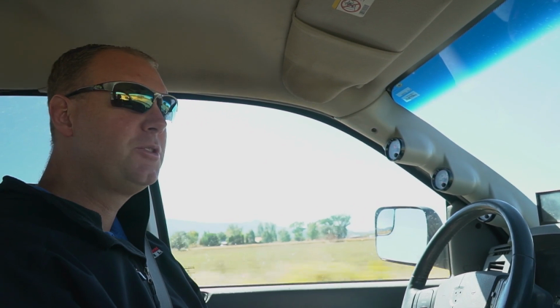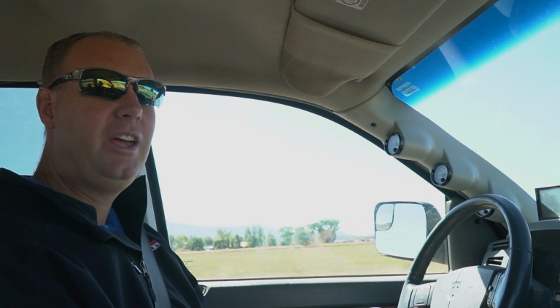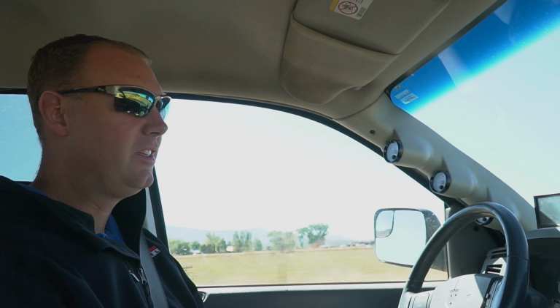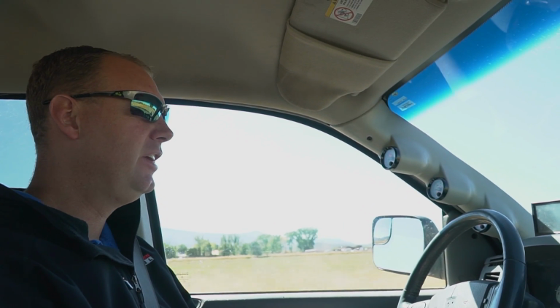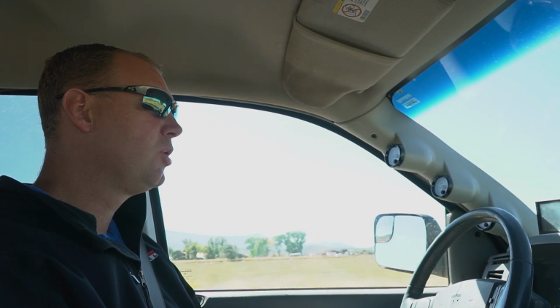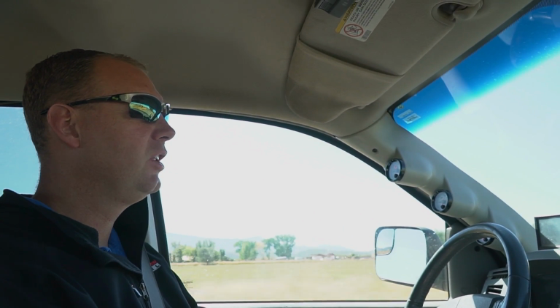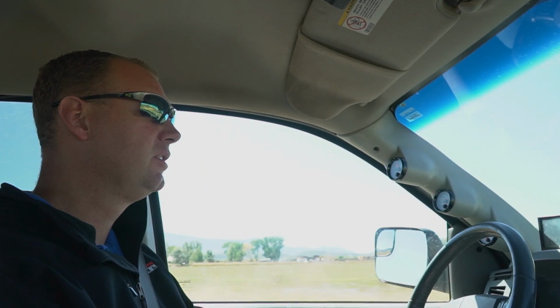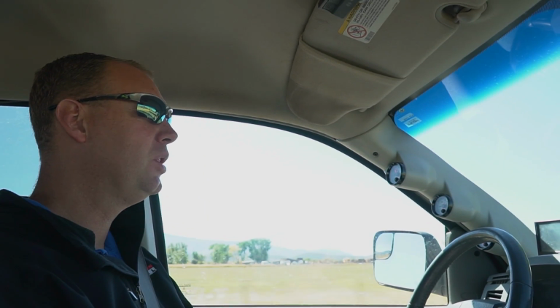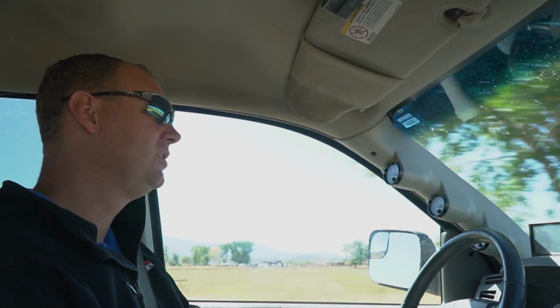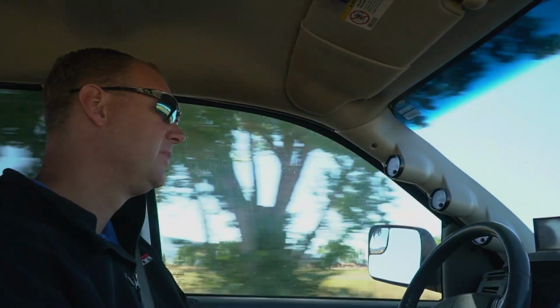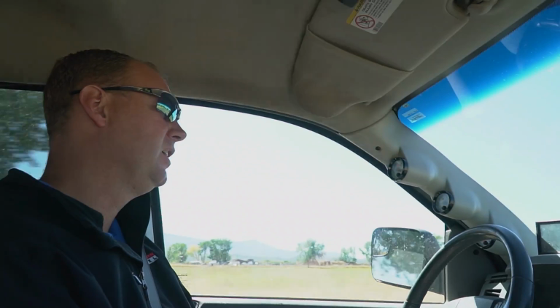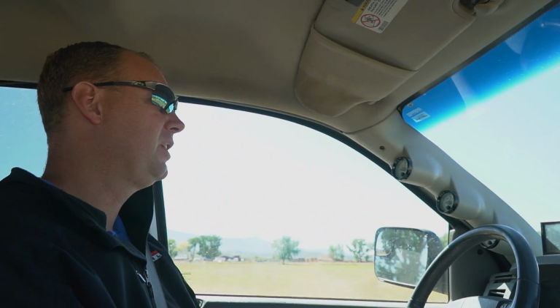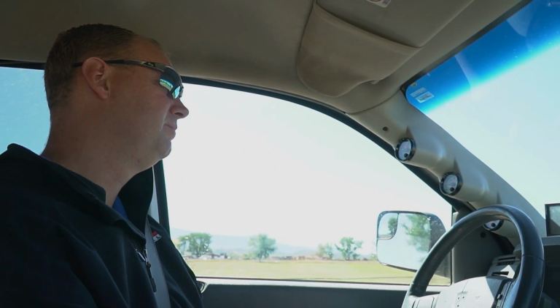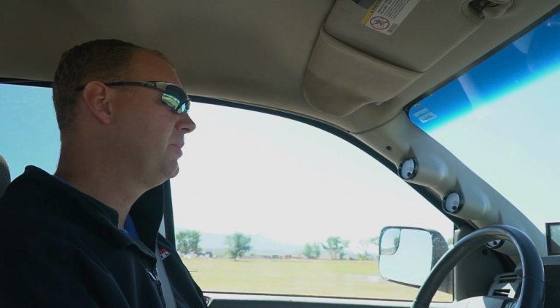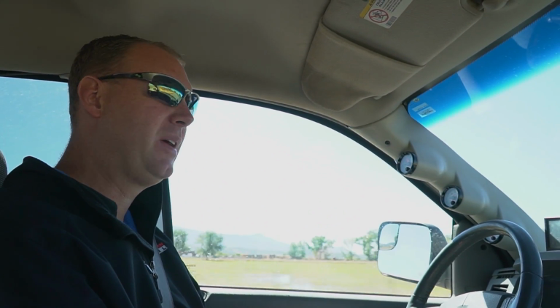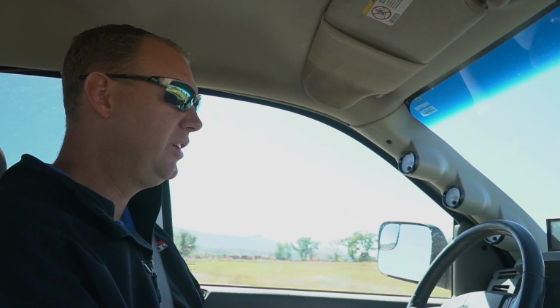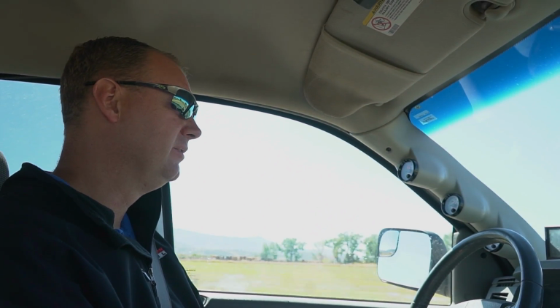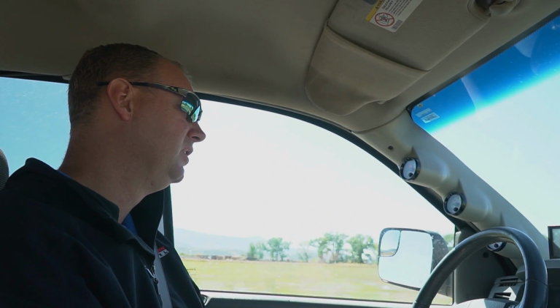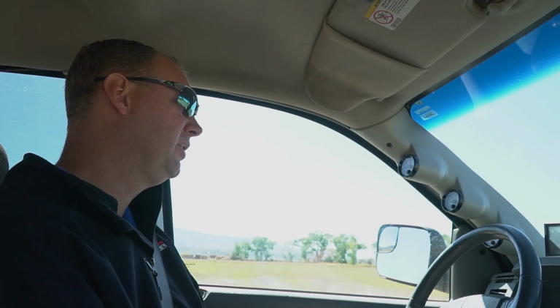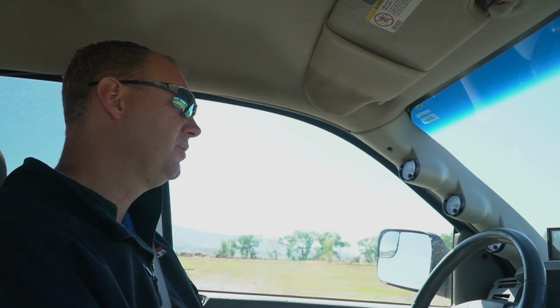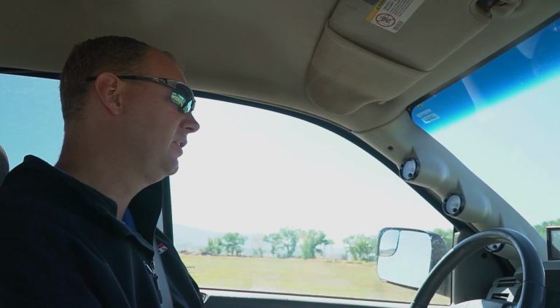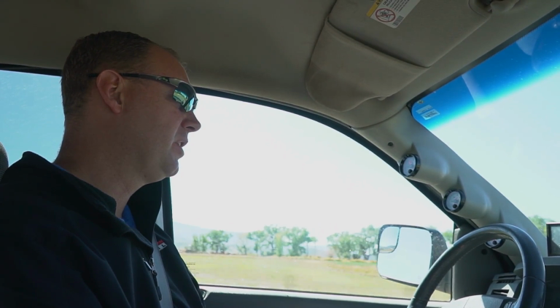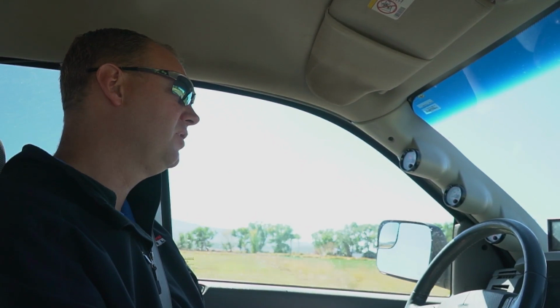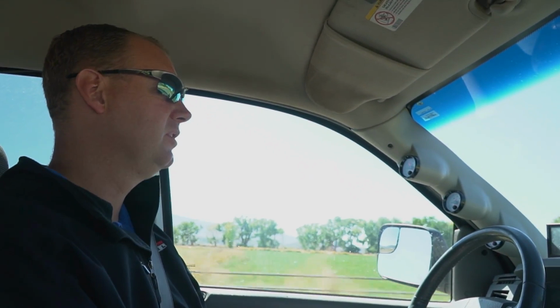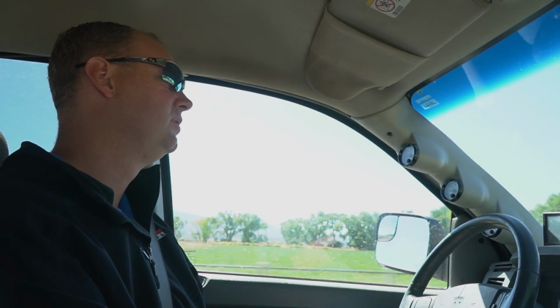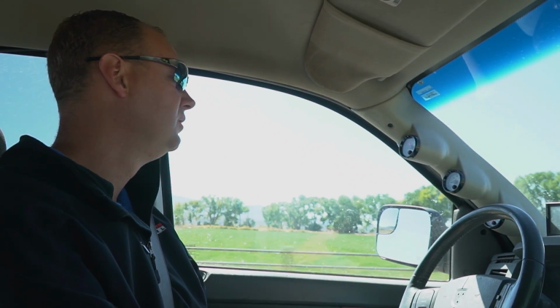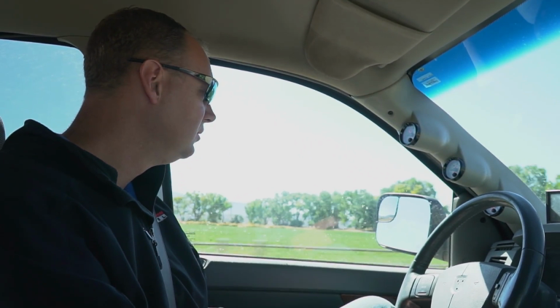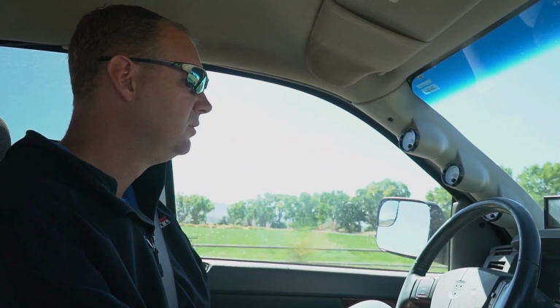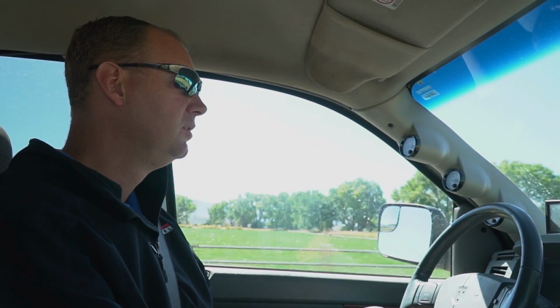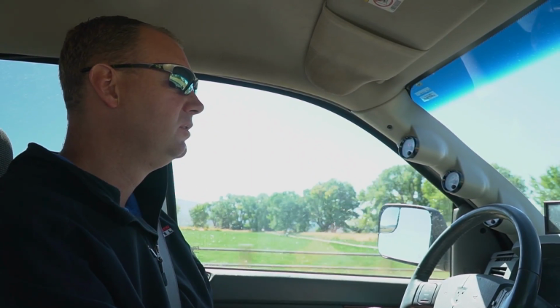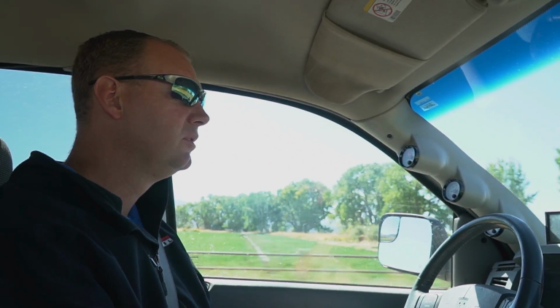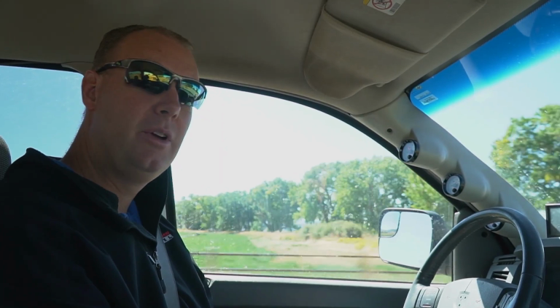First thing we're going to do here is a third gear torque meter locked roll-on. See what kind of pressure it makes for the back road here. Get around this little turn and I'll step on it and see how she feels. Here we go.